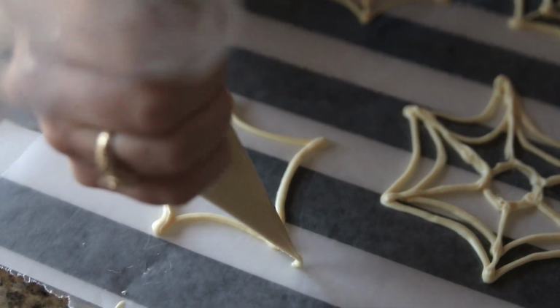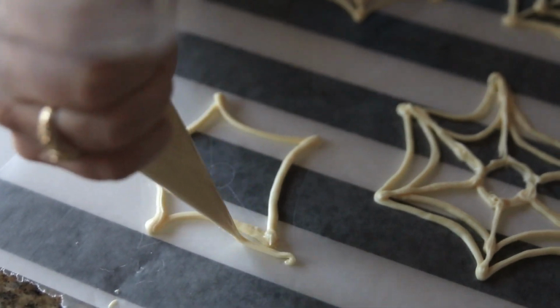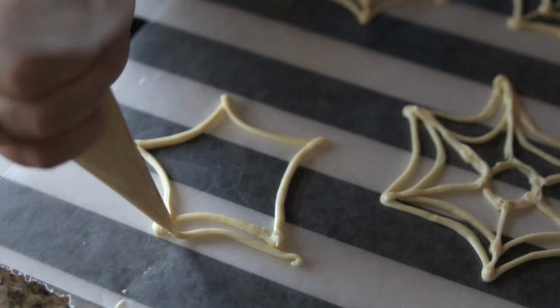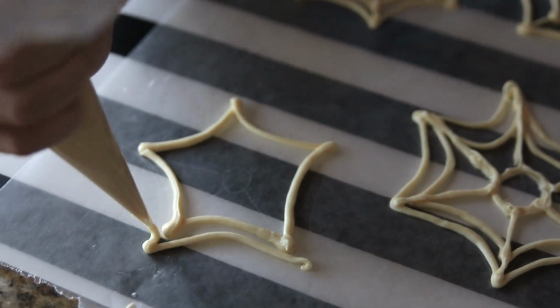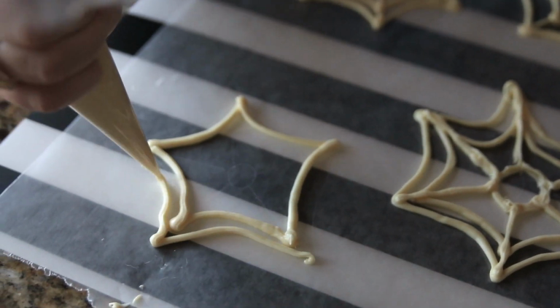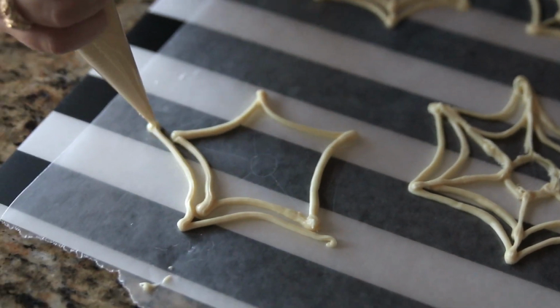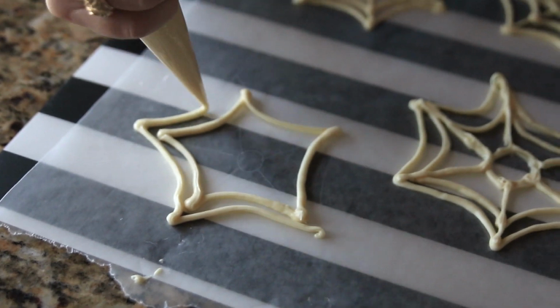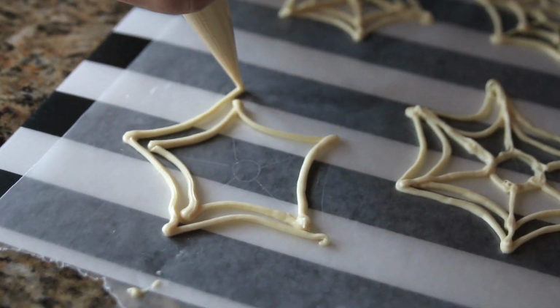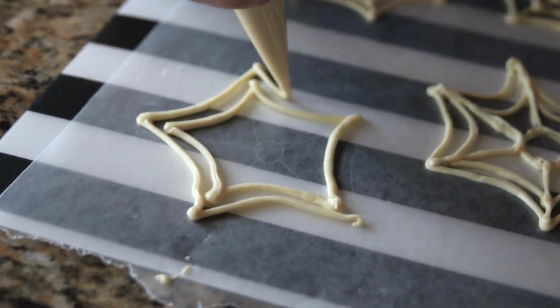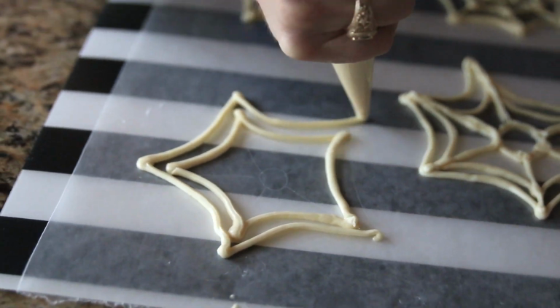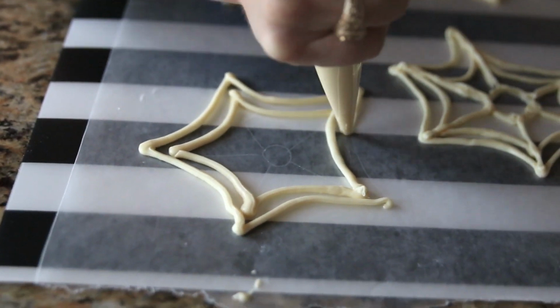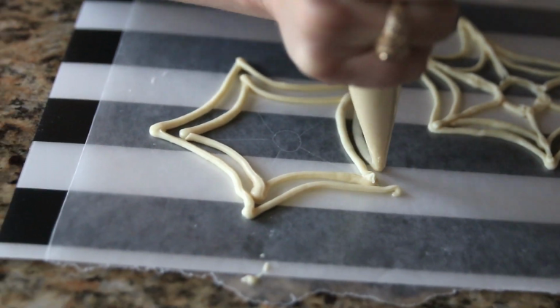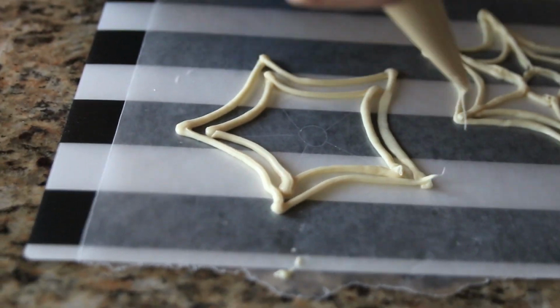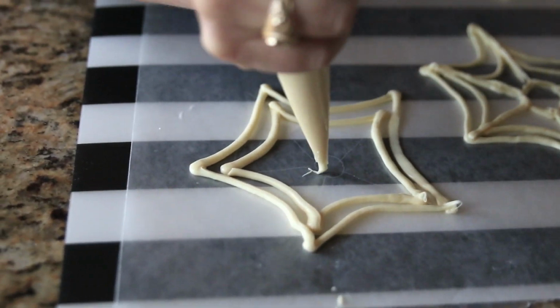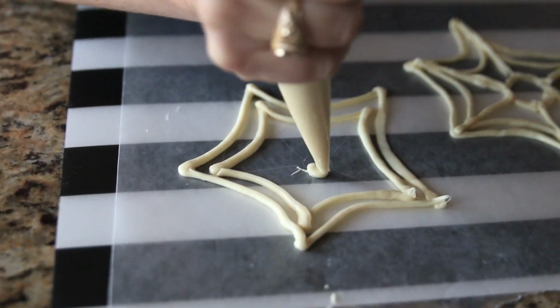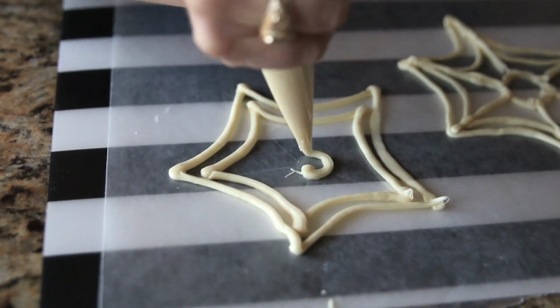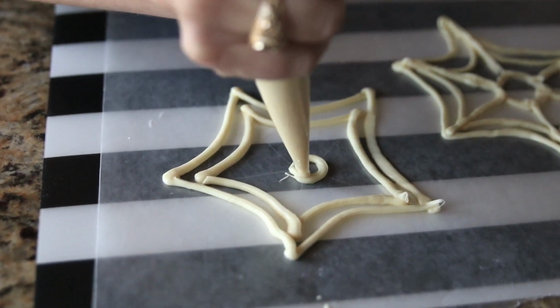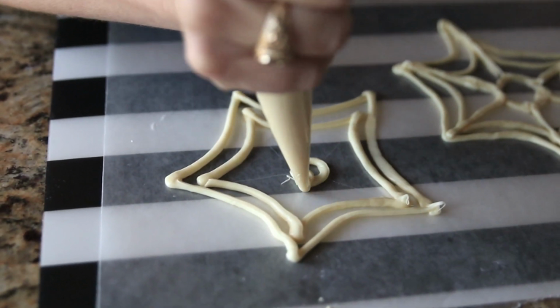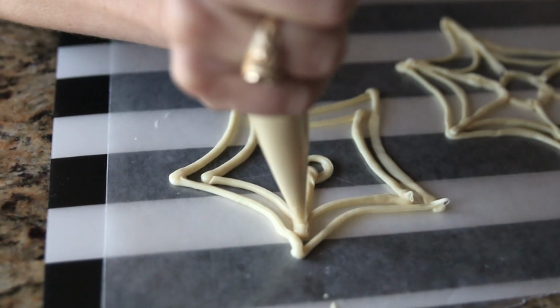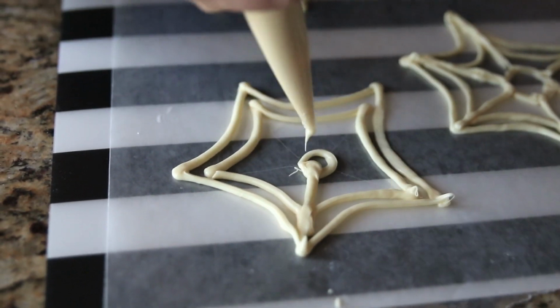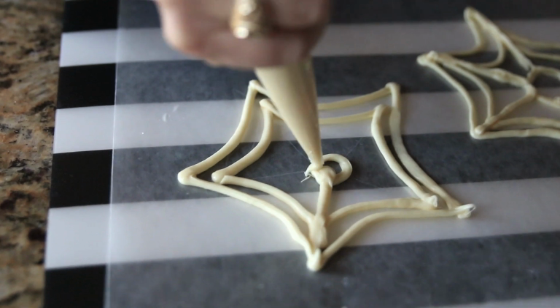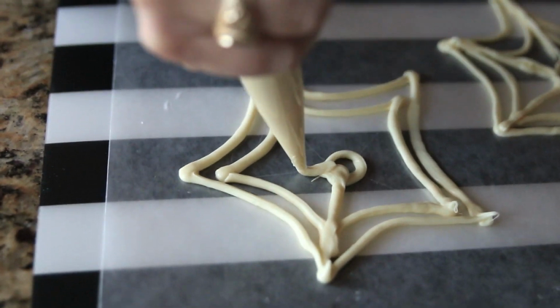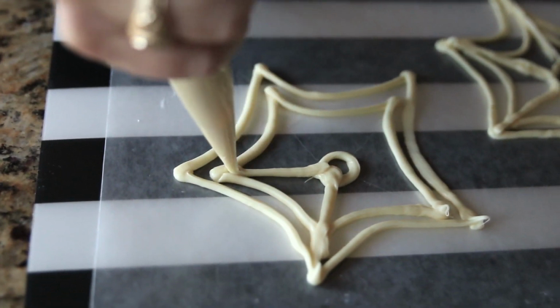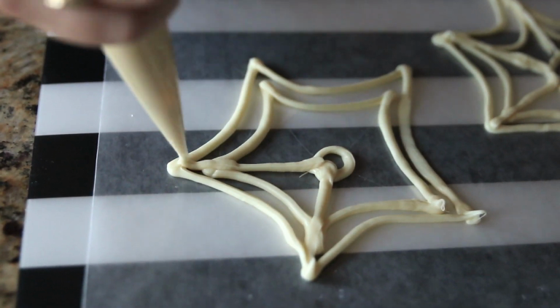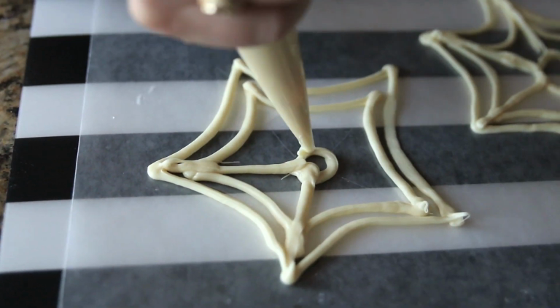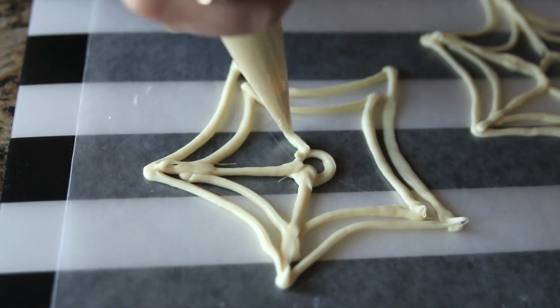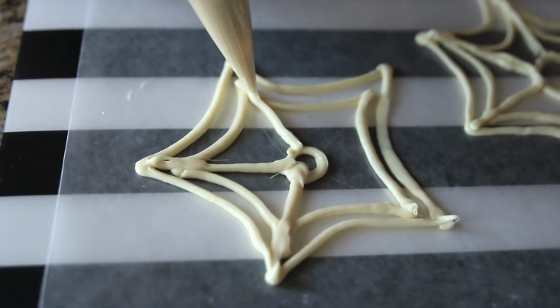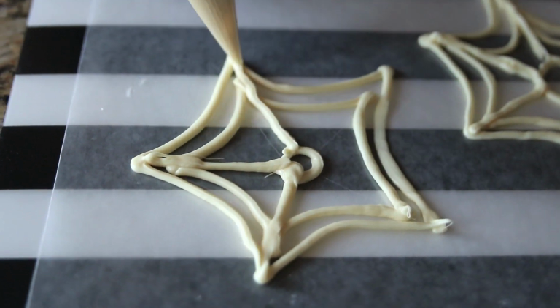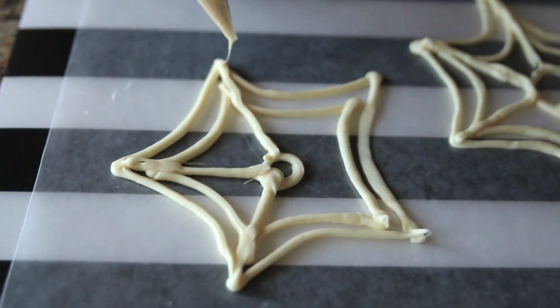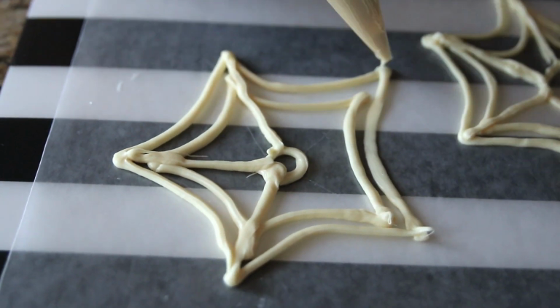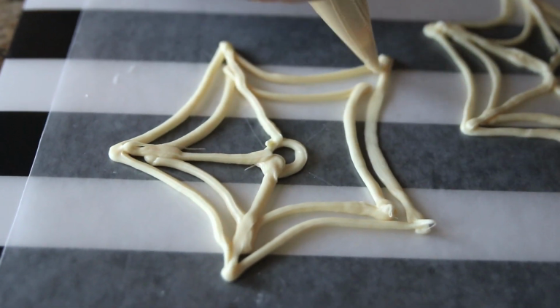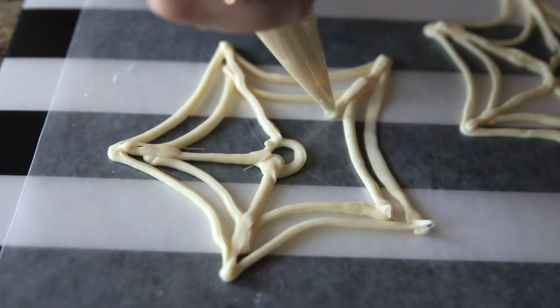As you can see here, I drew a spiderweb pattern on wax paper so I could trace it with the candy. You can draw a pattern with pencil and then turn the wax paper over so the pencil side is facing the counter.